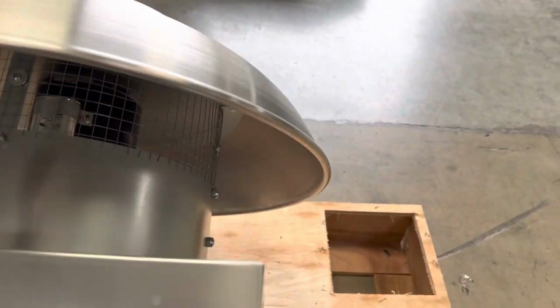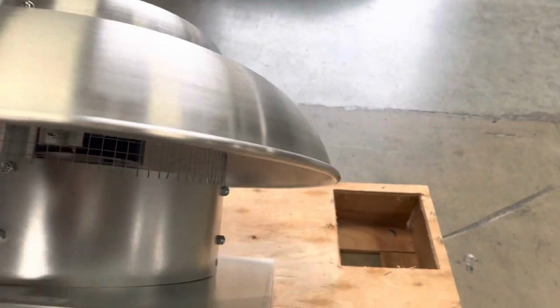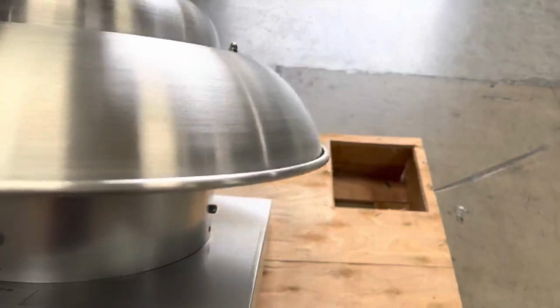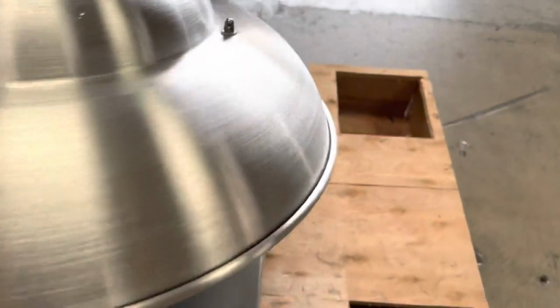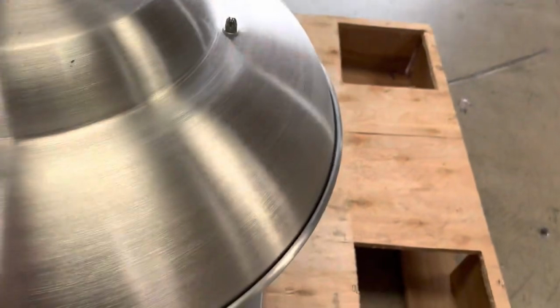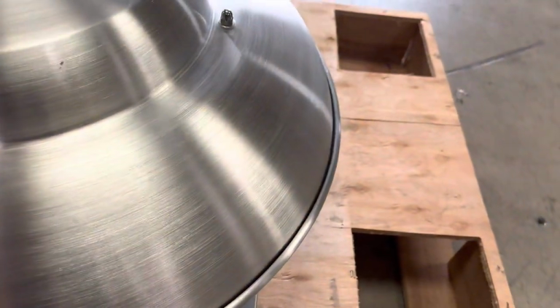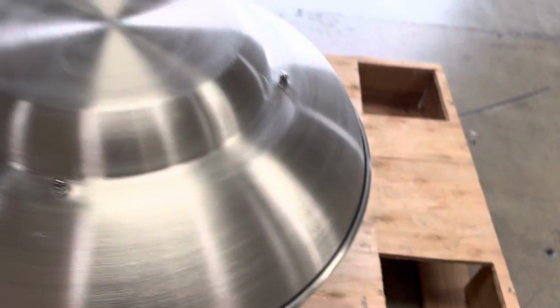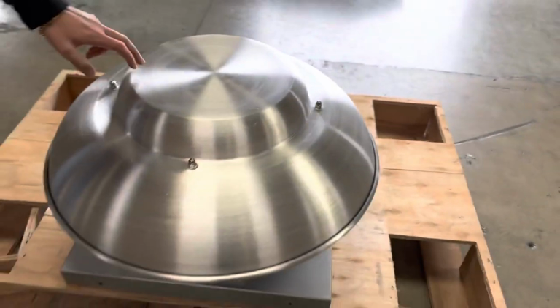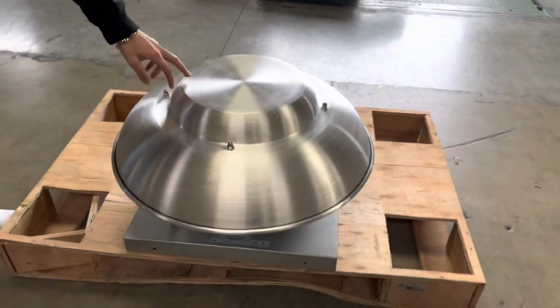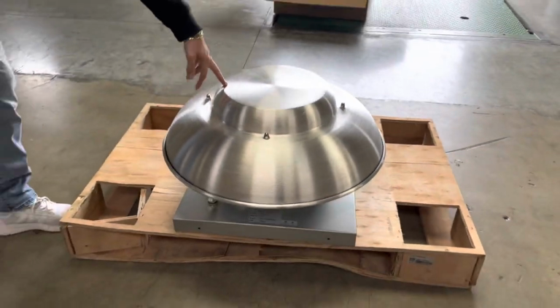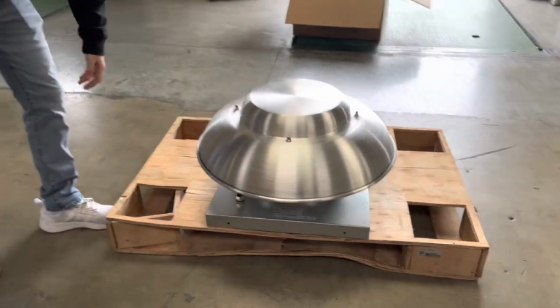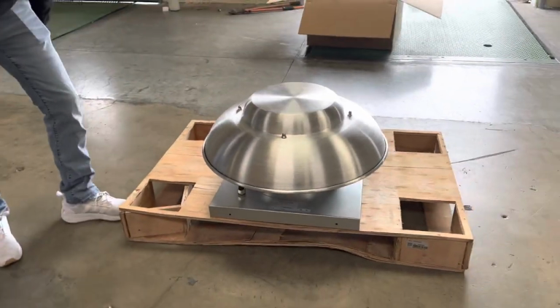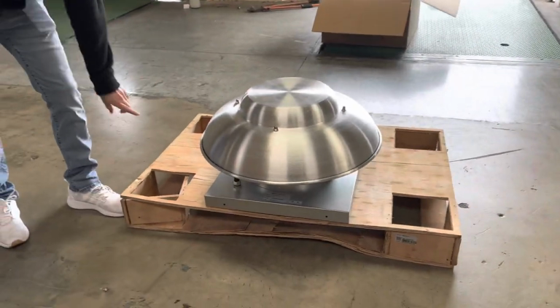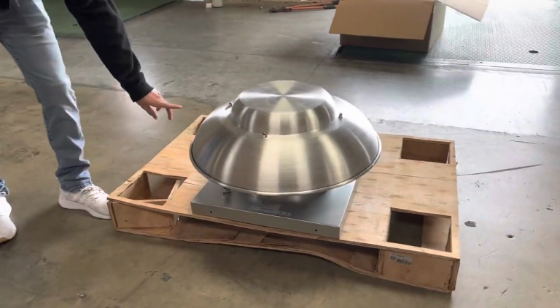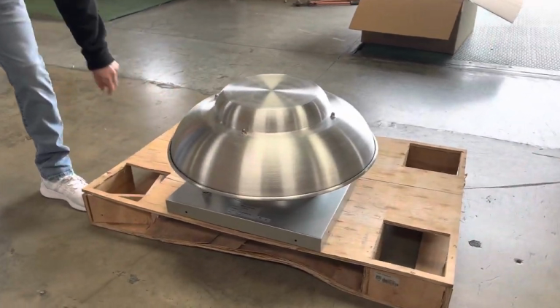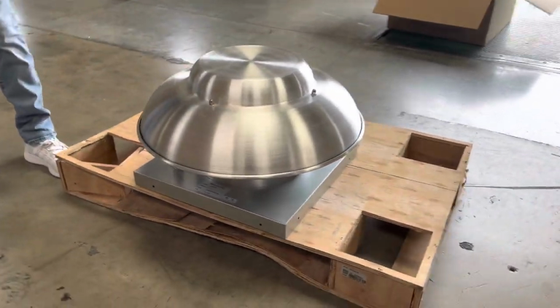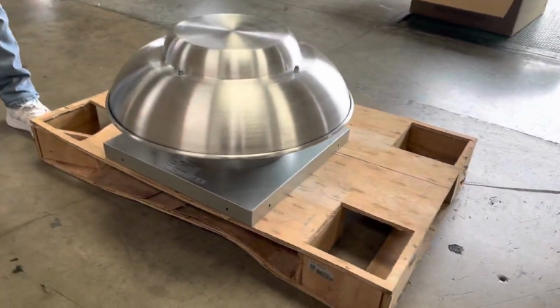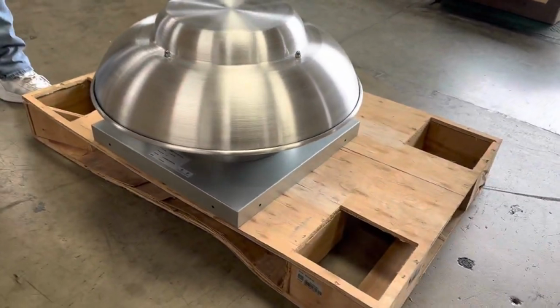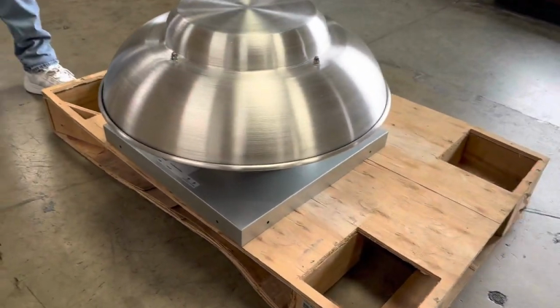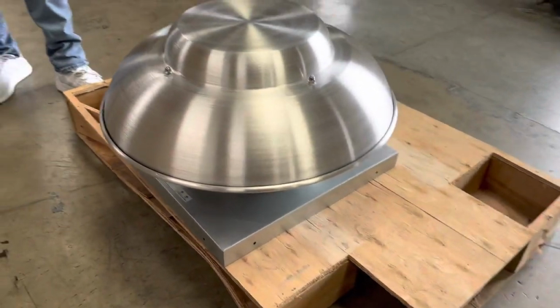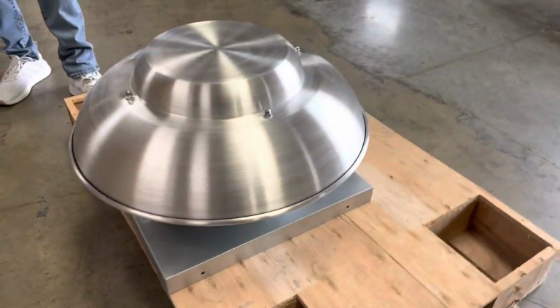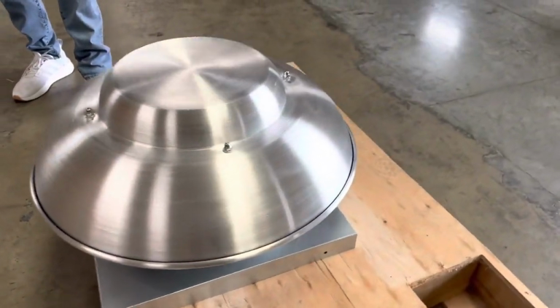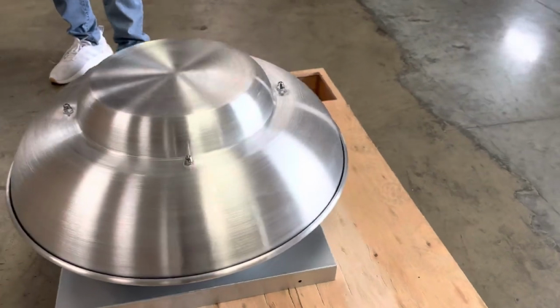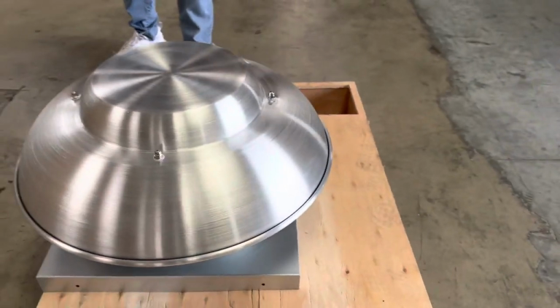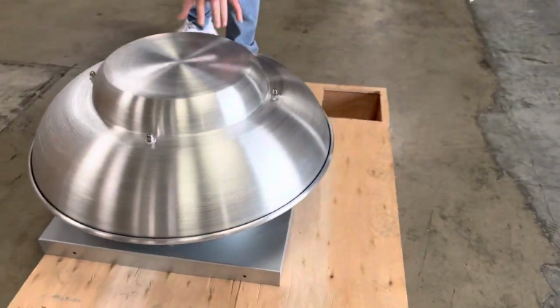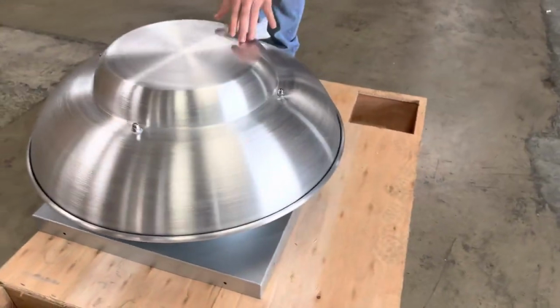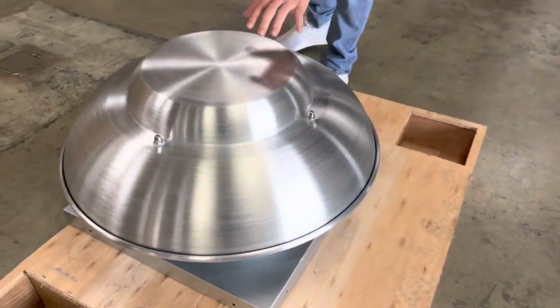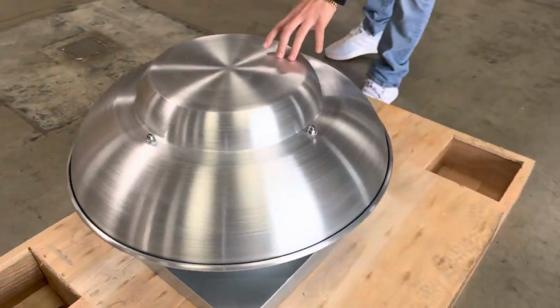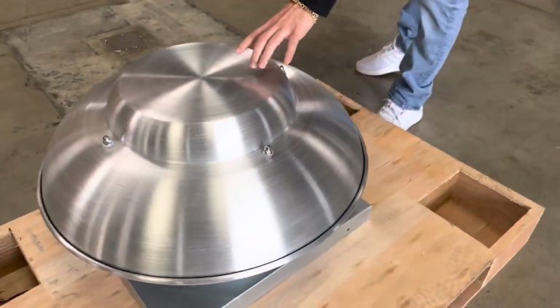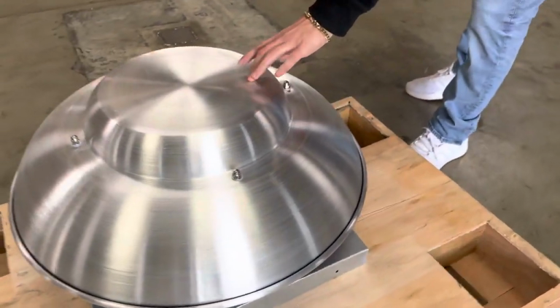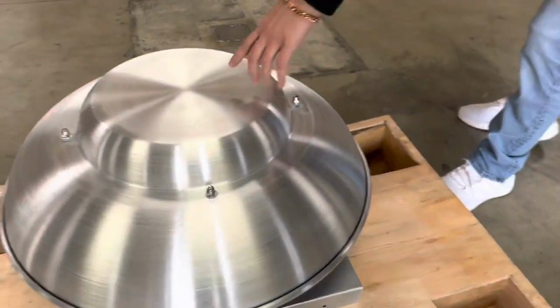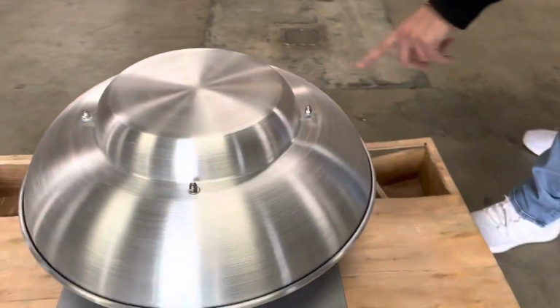You can see it also has this lid right here for the fan. The motor is on the inside as well, and this cover is already screwed on for you.